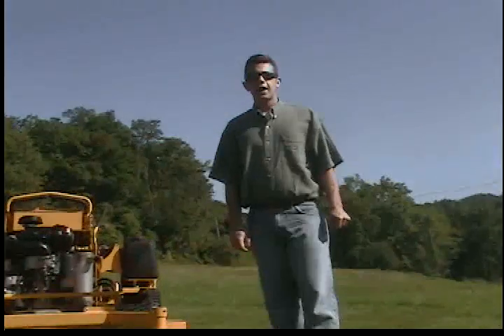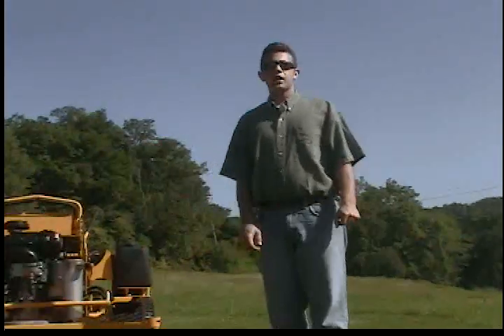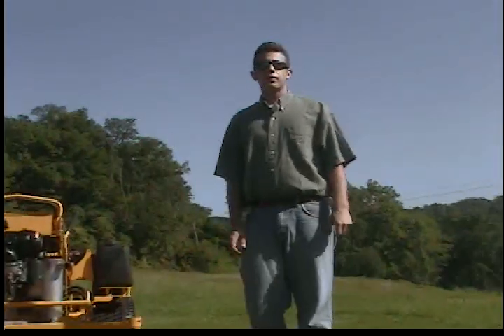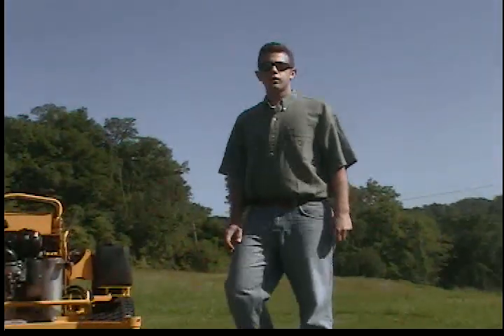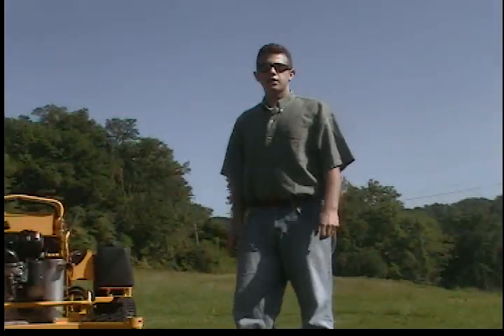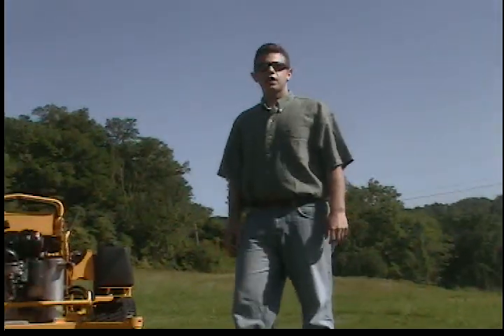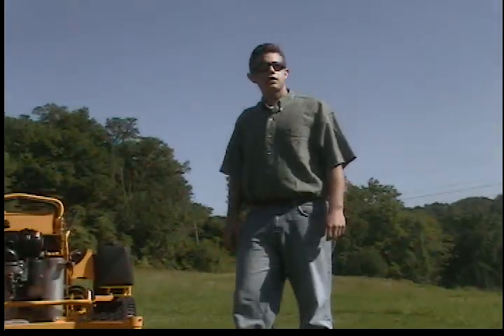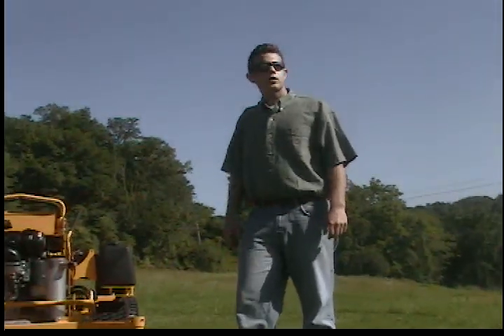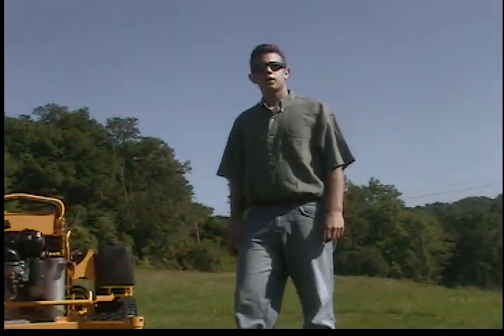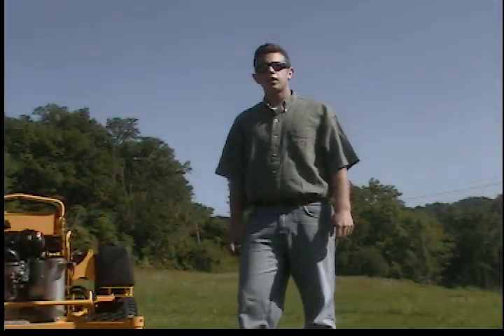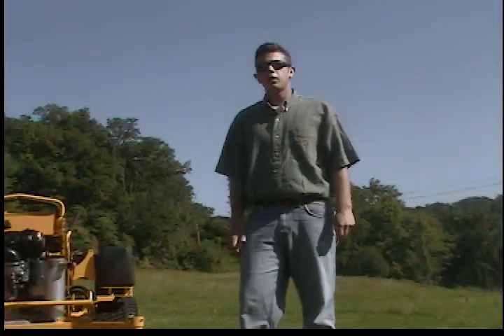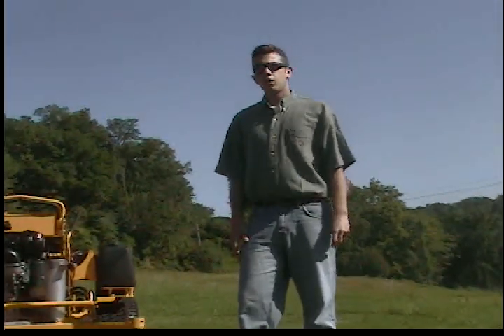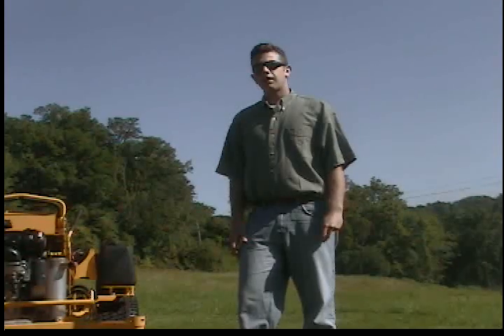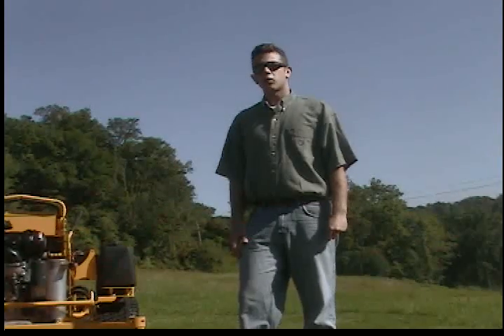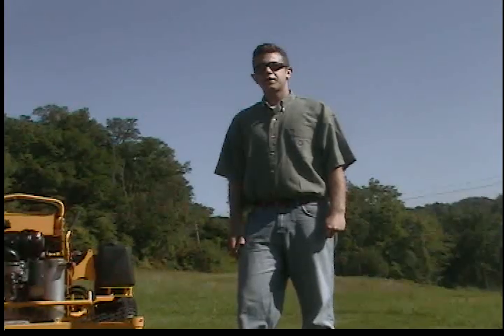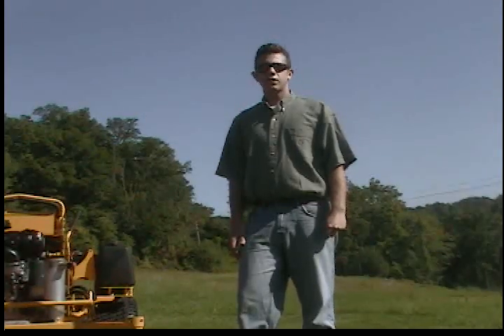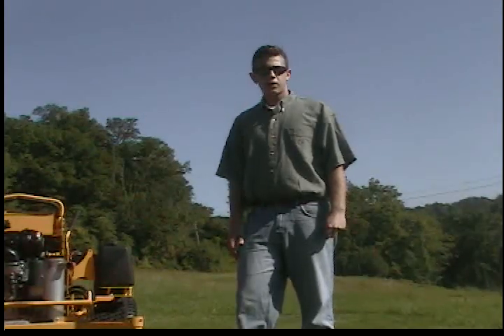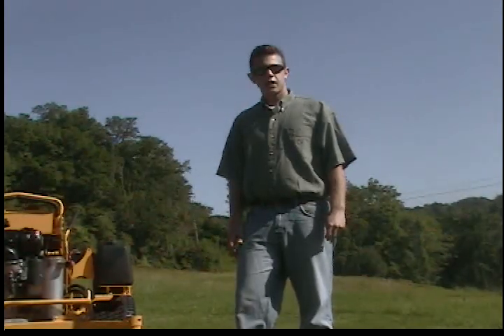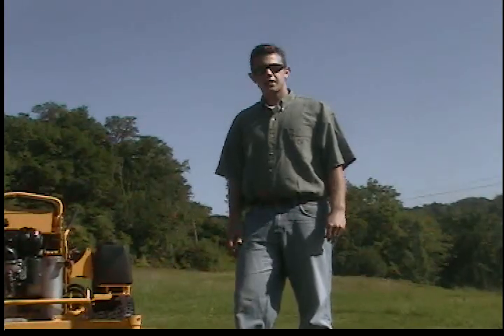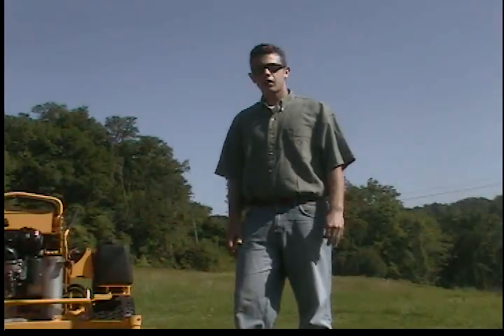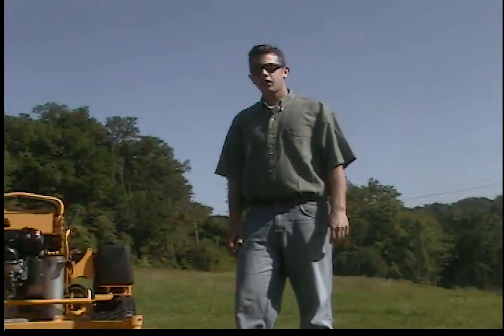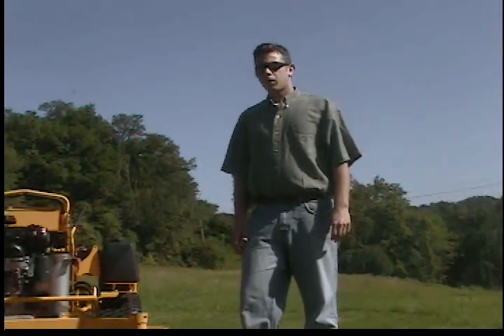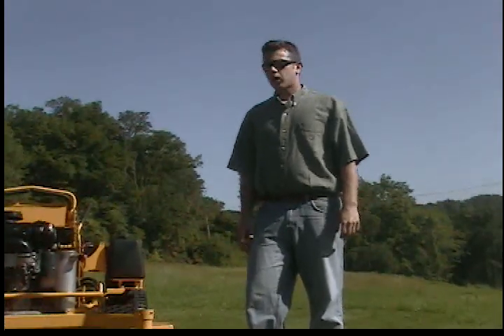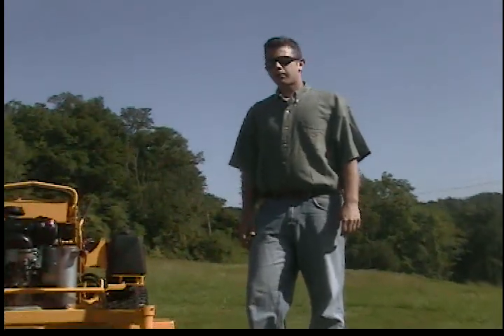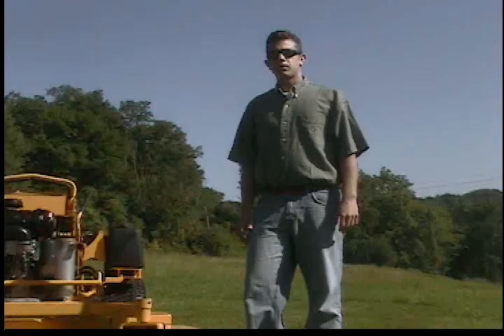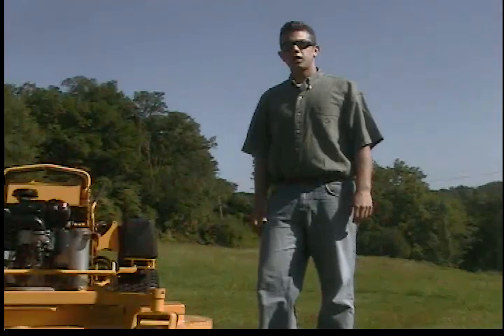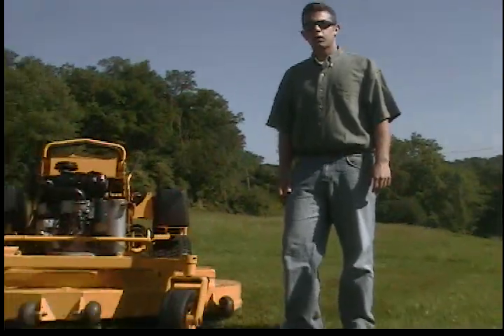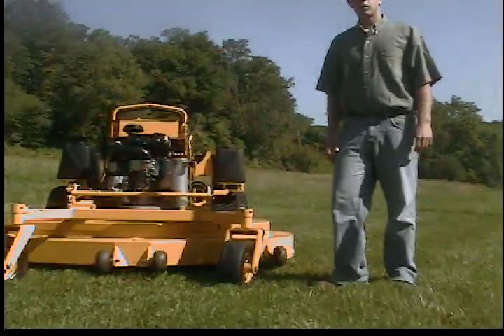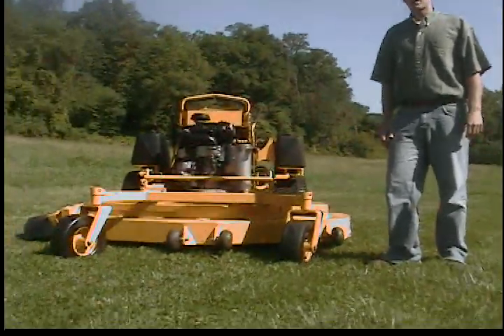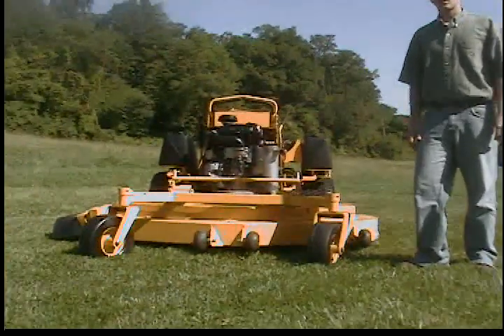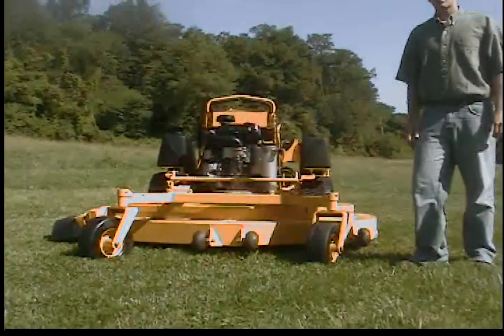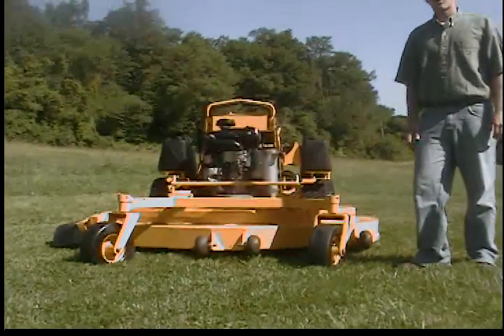Hi, I'm Seth Fenby from Q-Sales Inc. This is a virtual inspection by video. What we have here is a Wright 72-inch ZK stander. We're going to run and operate this machine, and then we're going to inspect the major components.